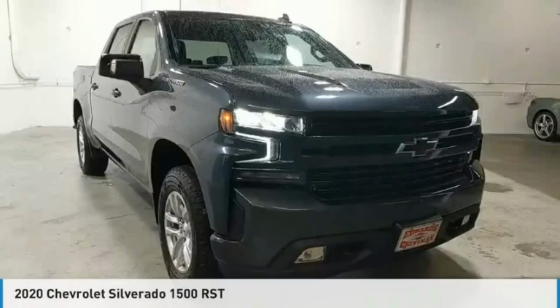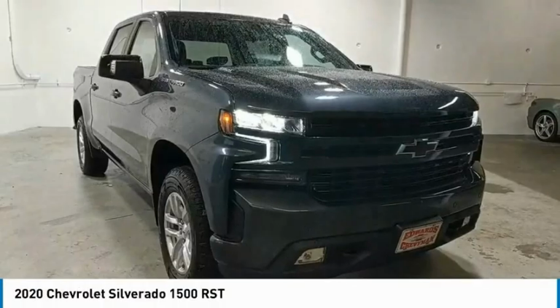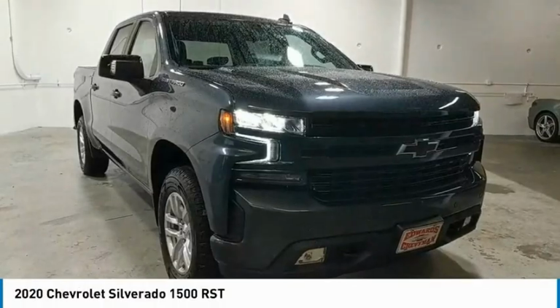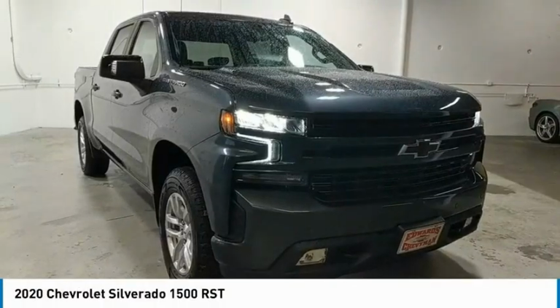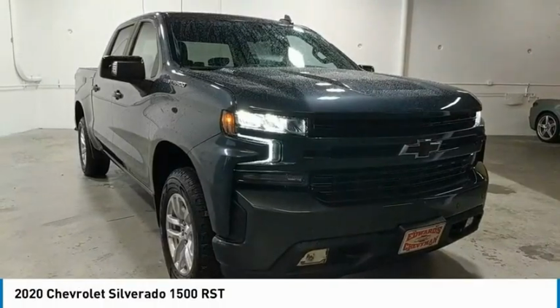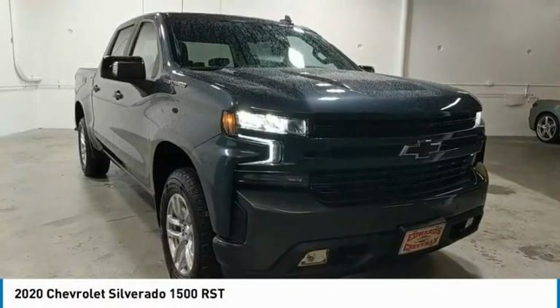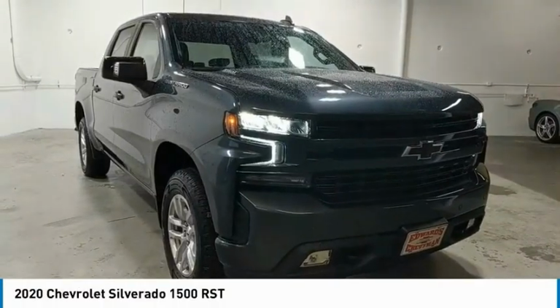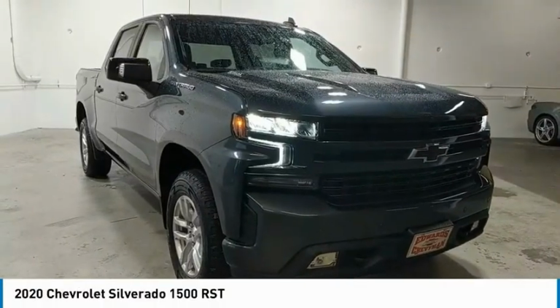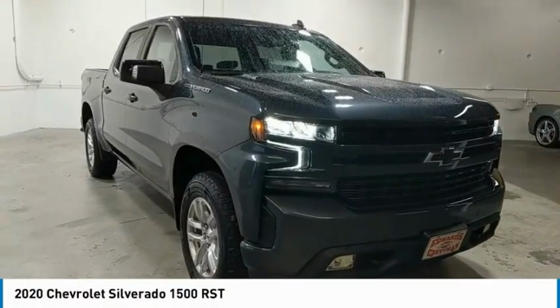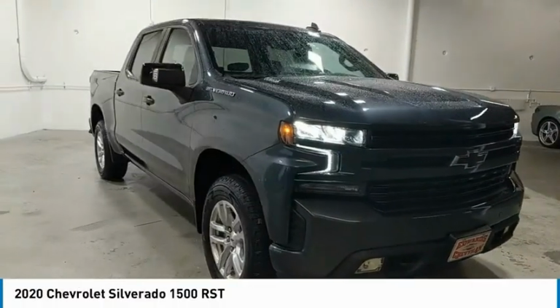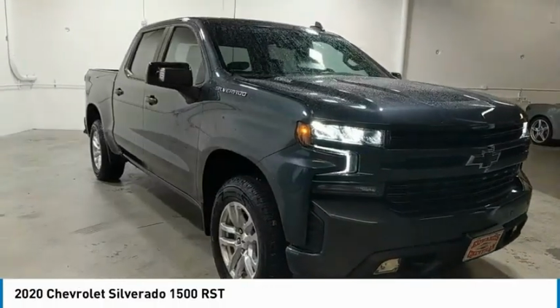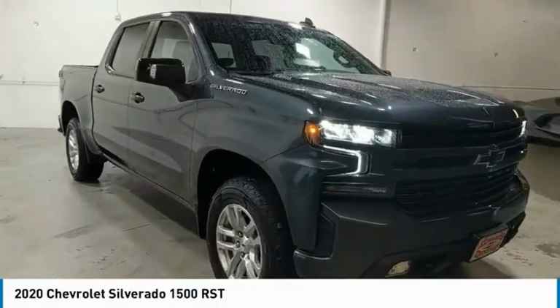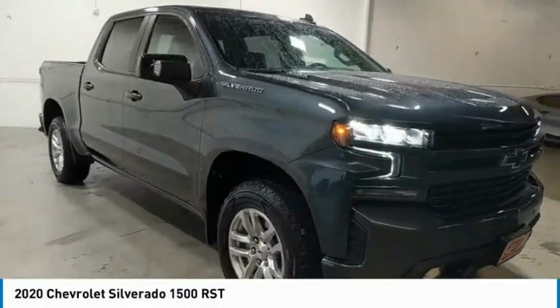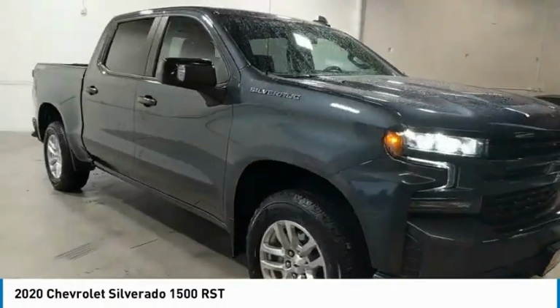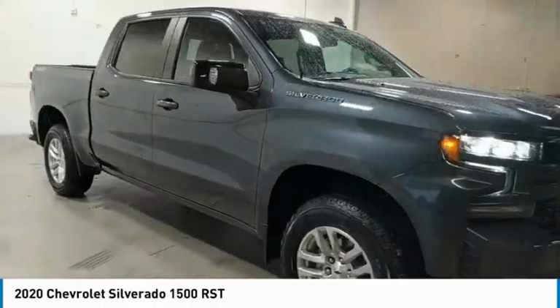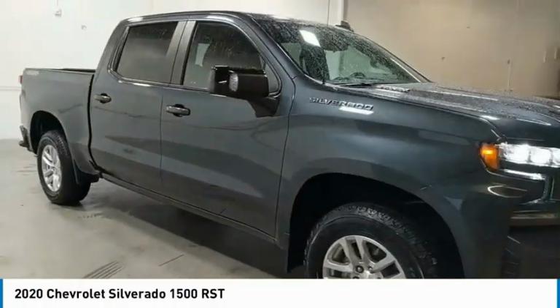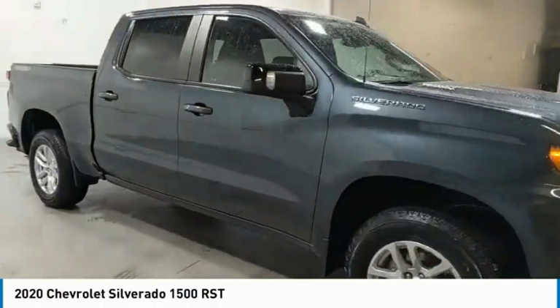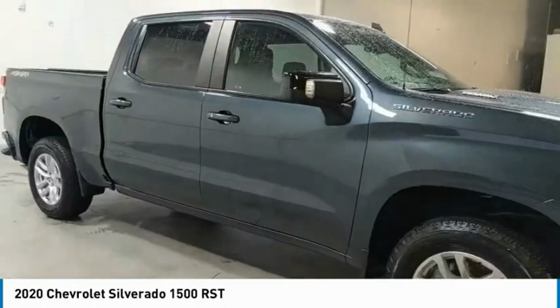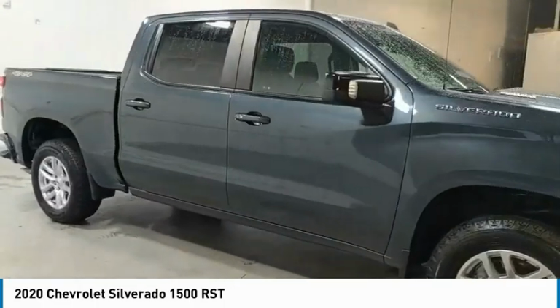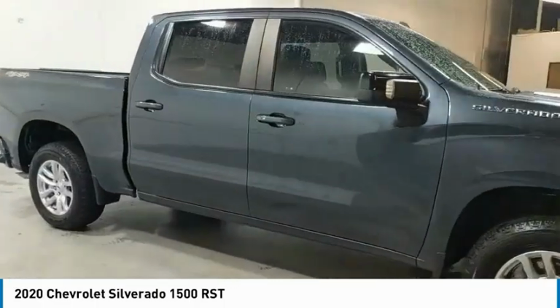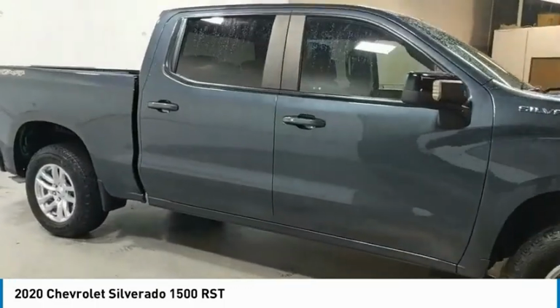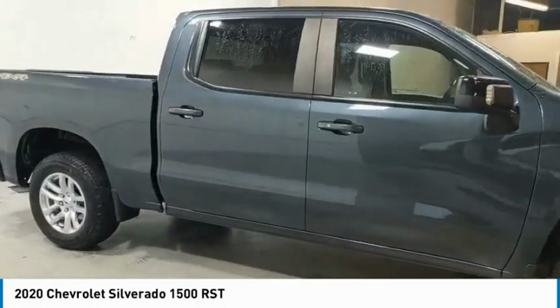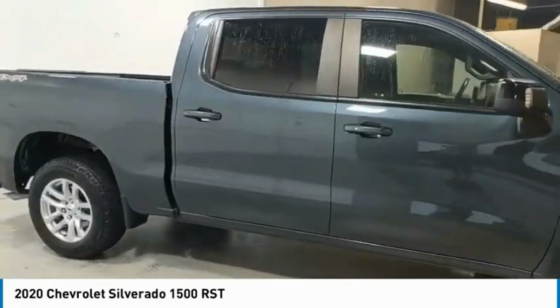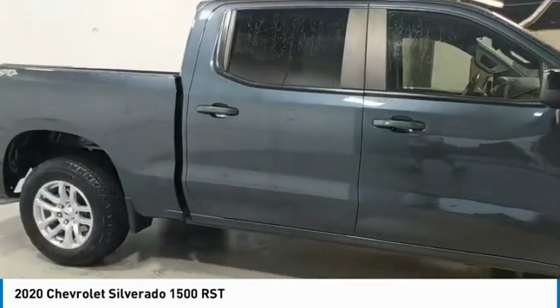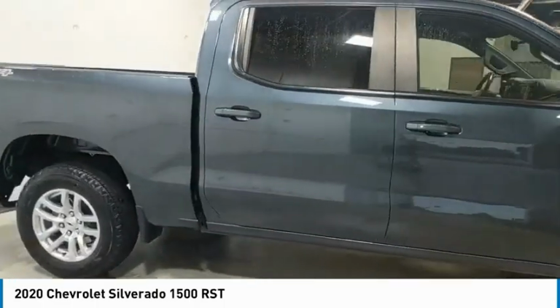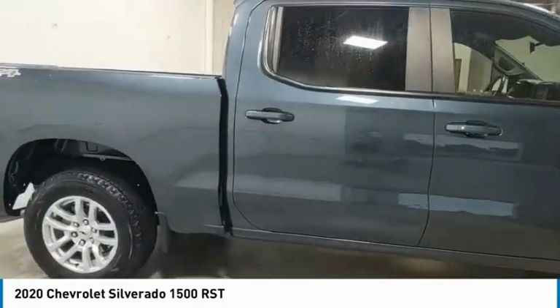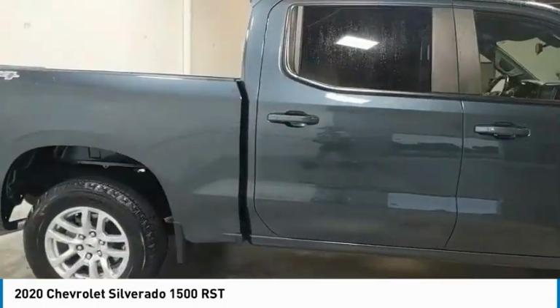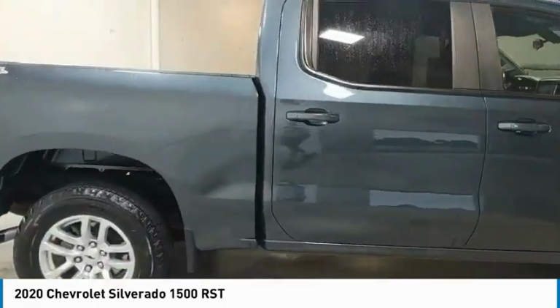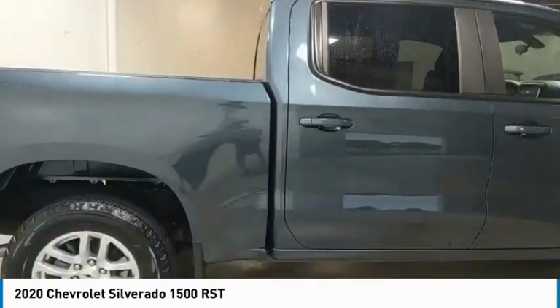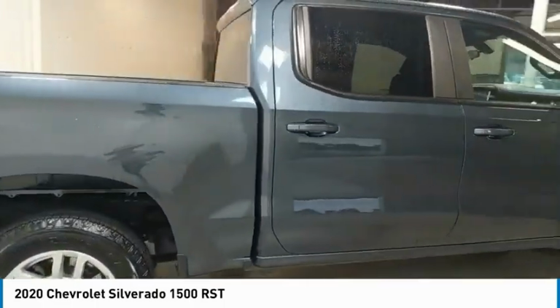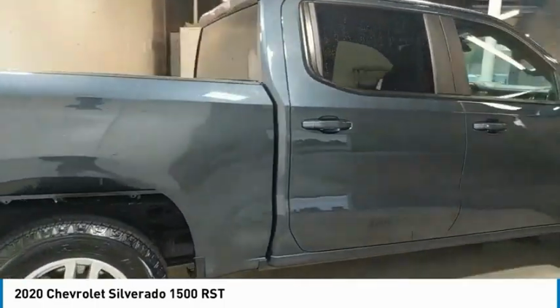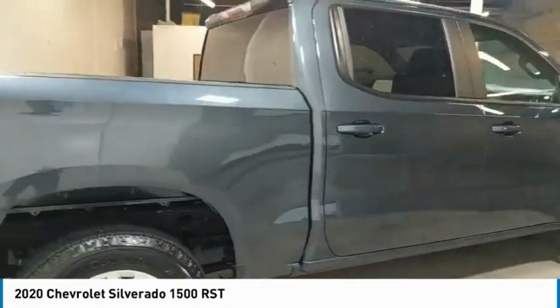Come test drive the 2020 Silverado 1500. The Chevy Silverado 1500 has the lowest cost of ownership of any full-size pickup.